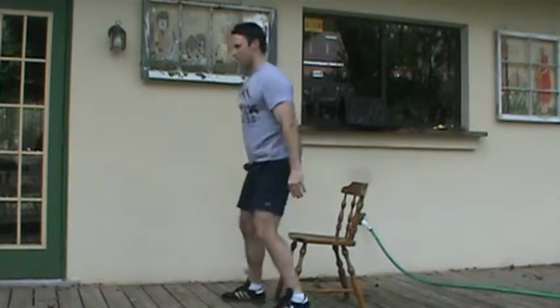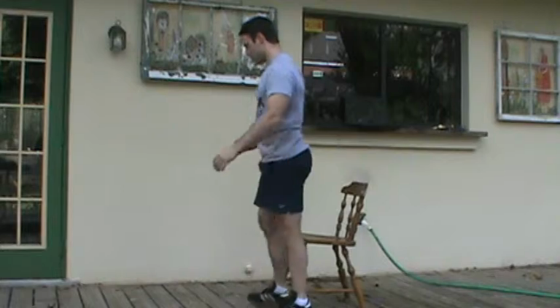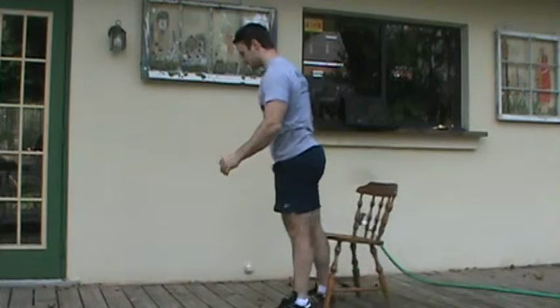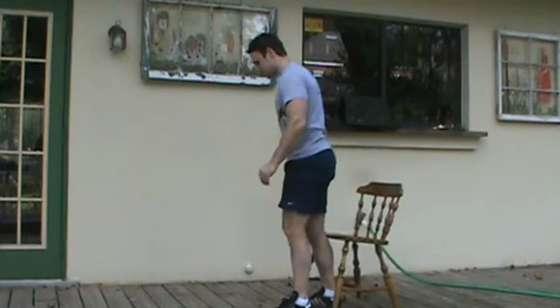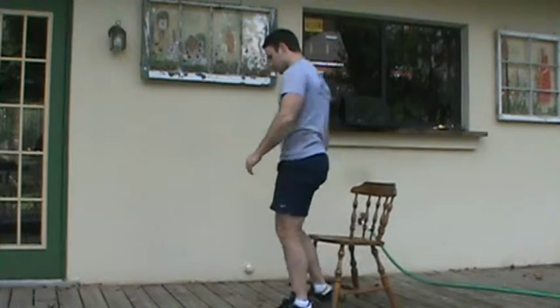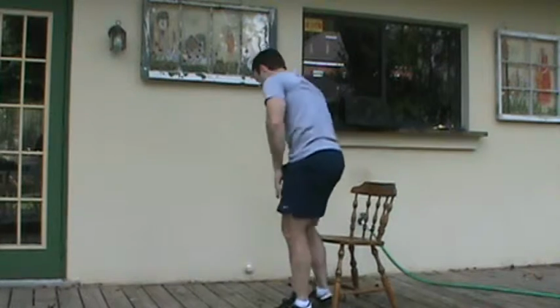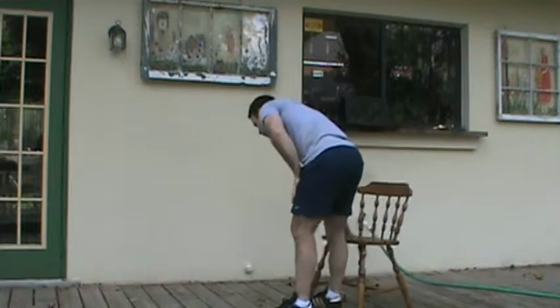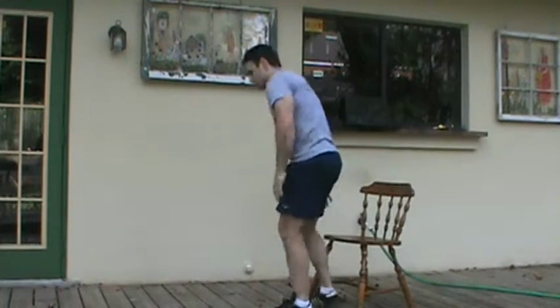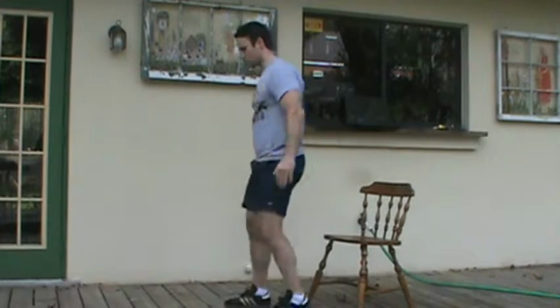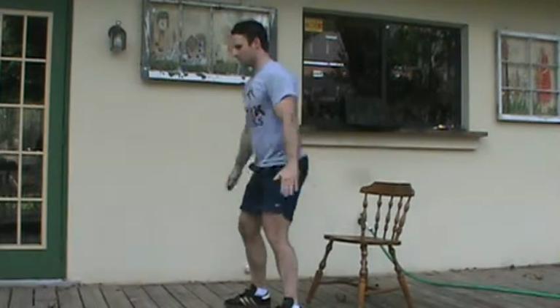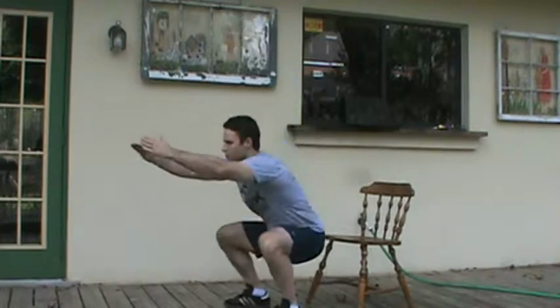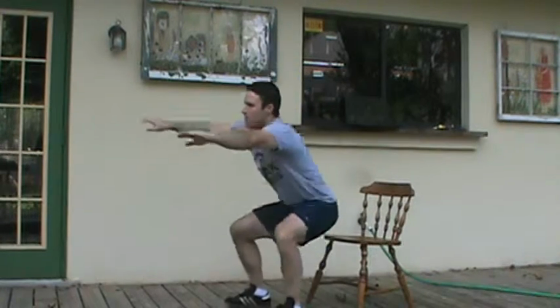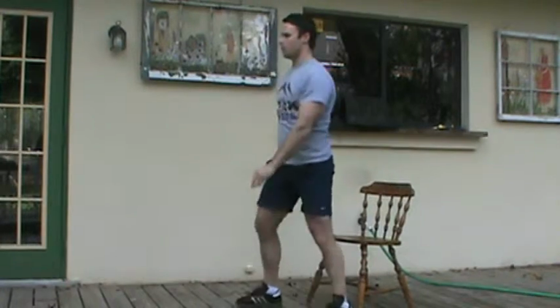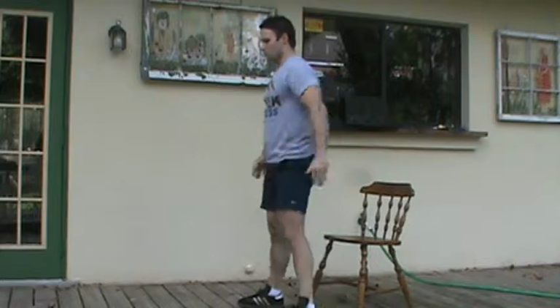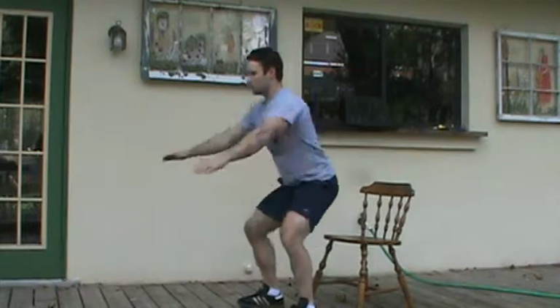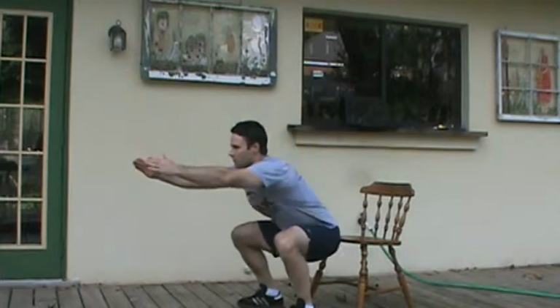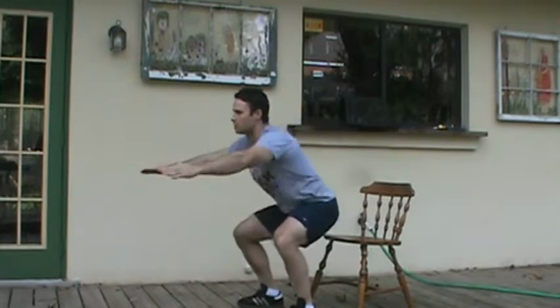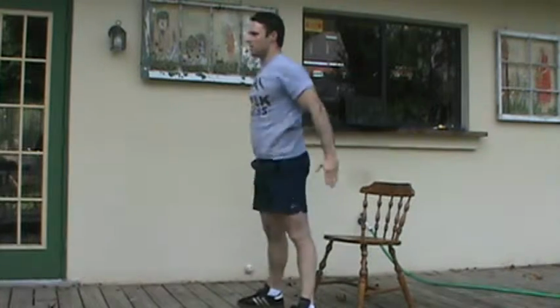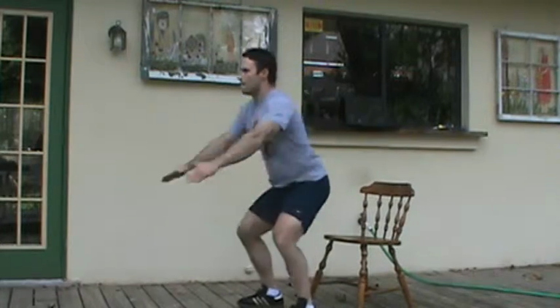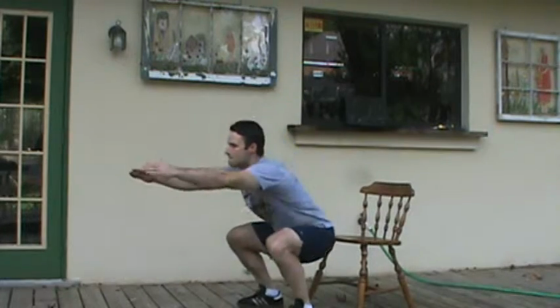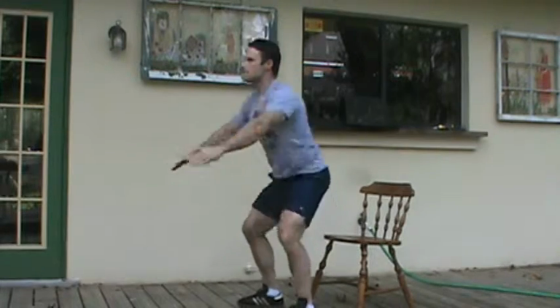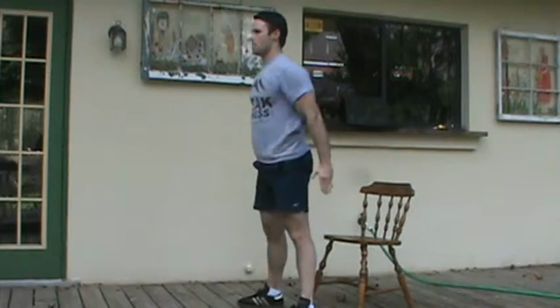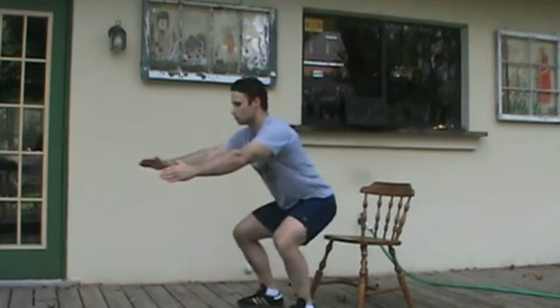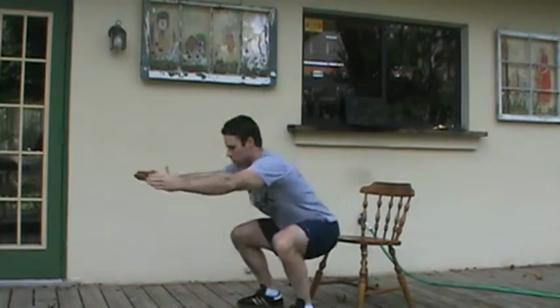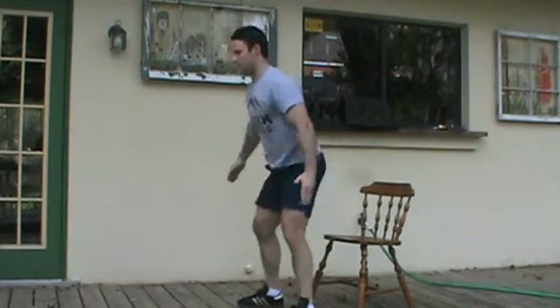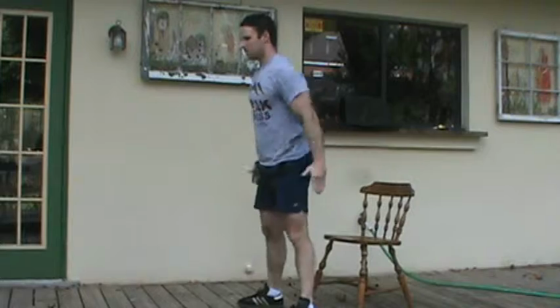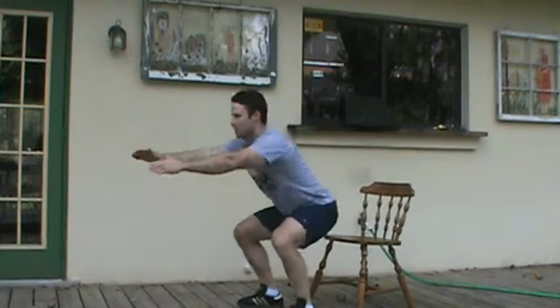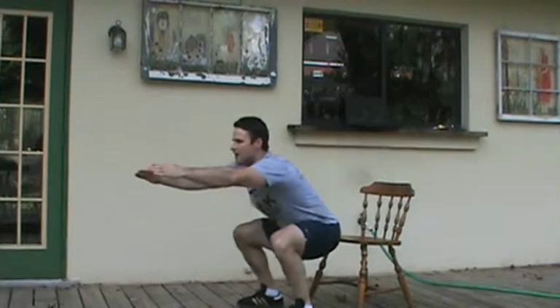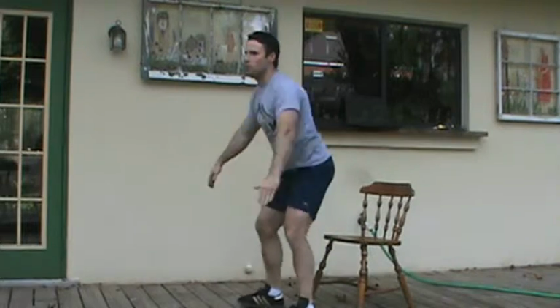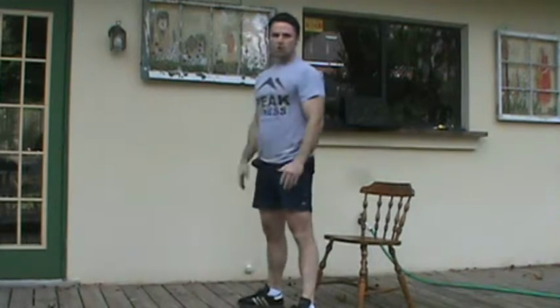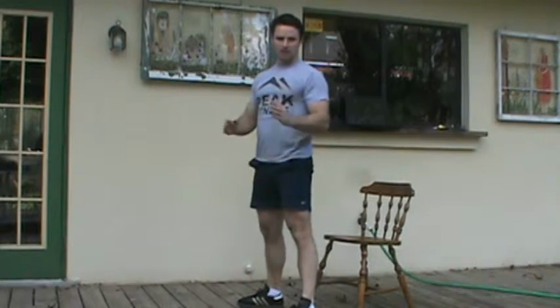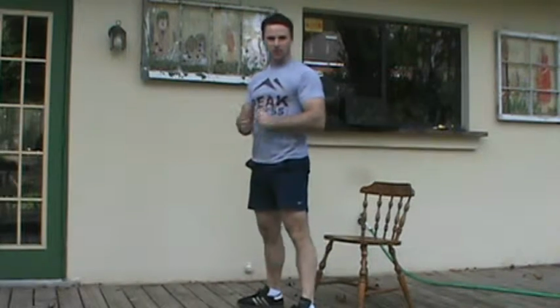From here you can progress. So you're moving the chair away, squatting down as far as you can, stepping down. The key is to stick your butt out like a bad dance move and try to get down to parallel.